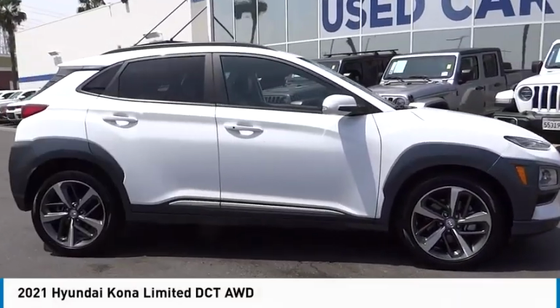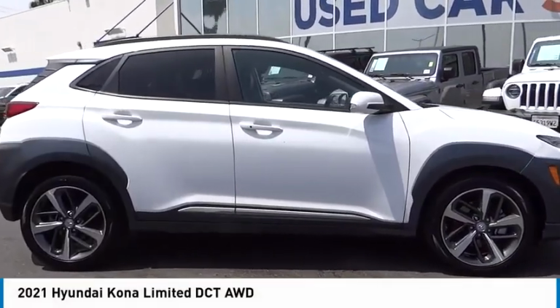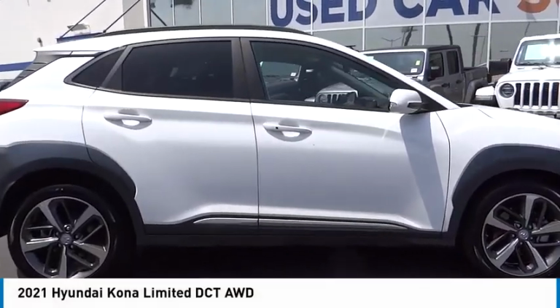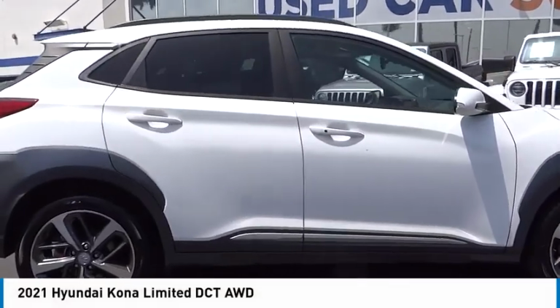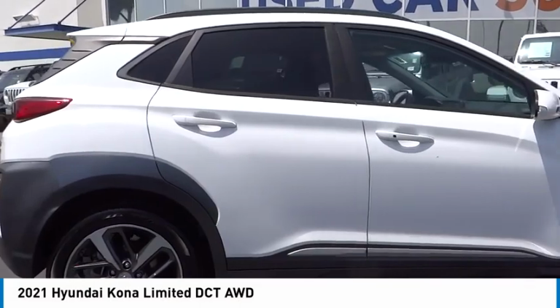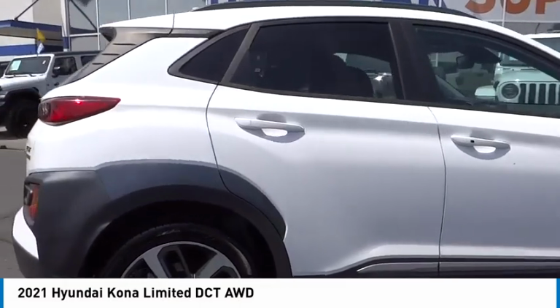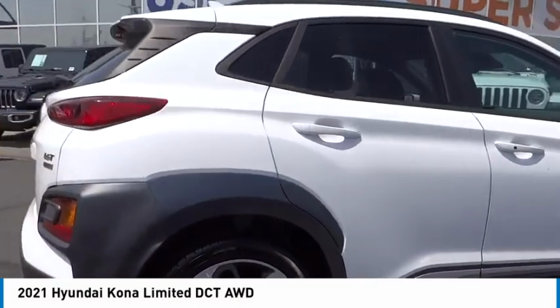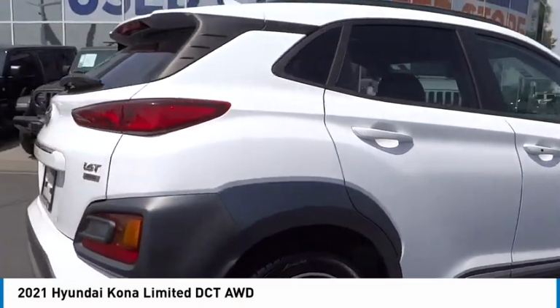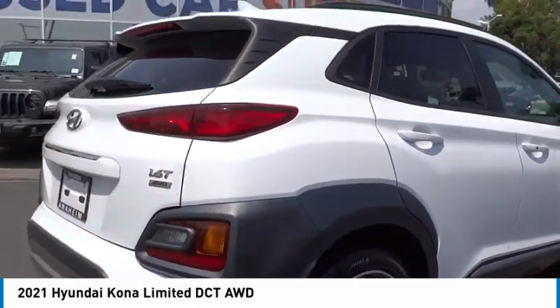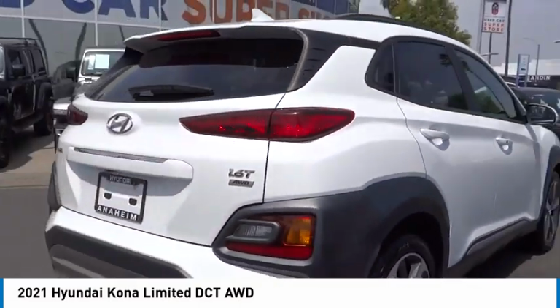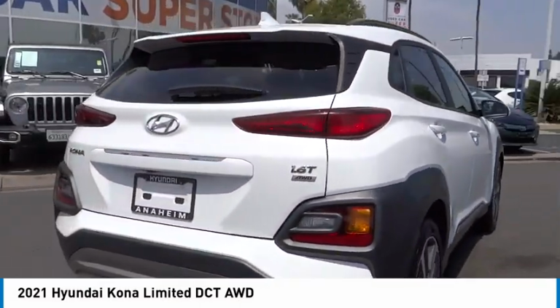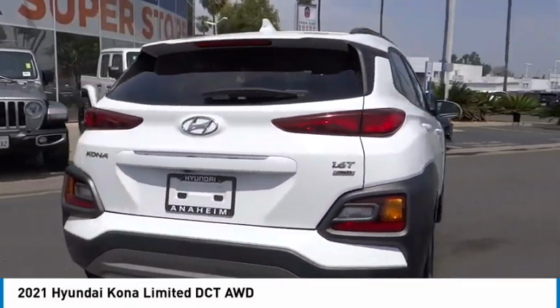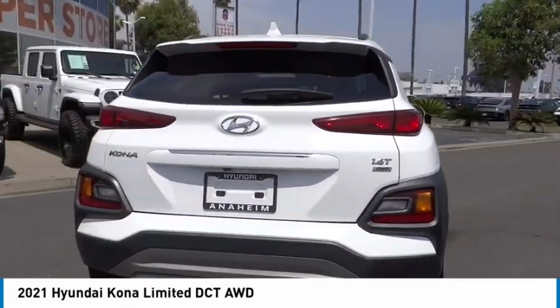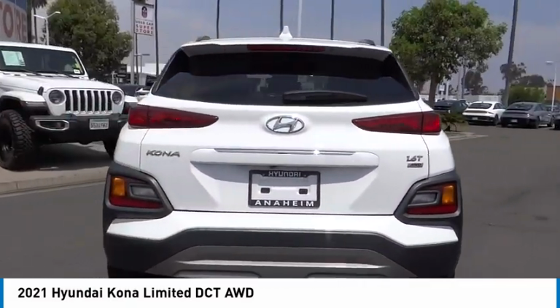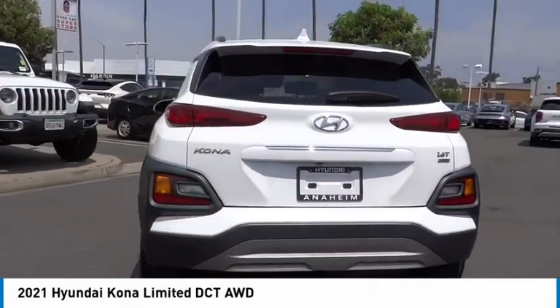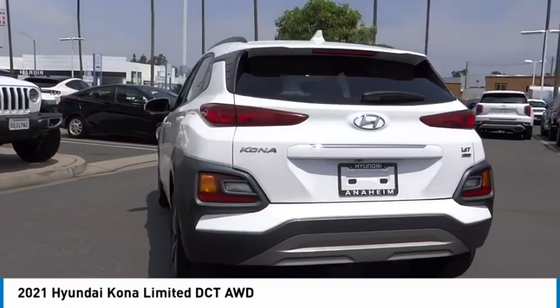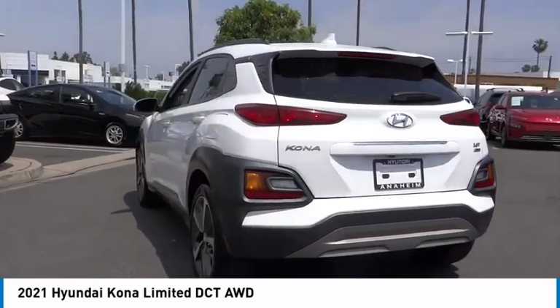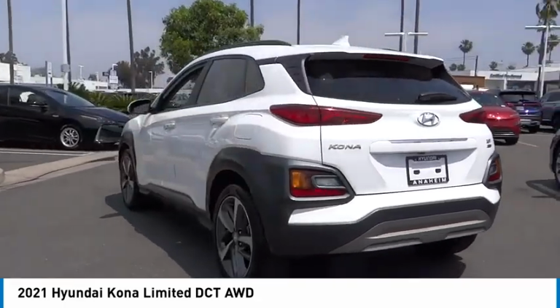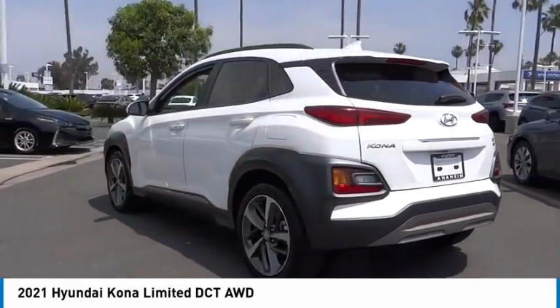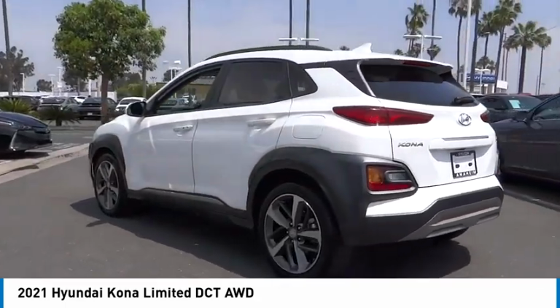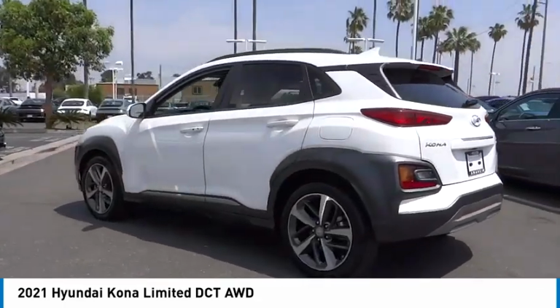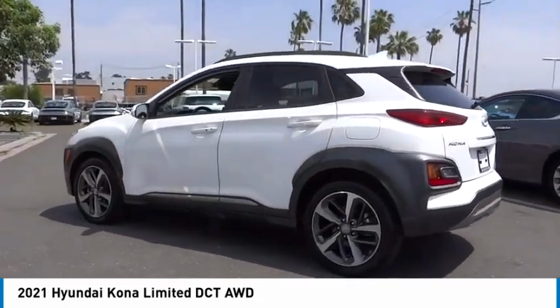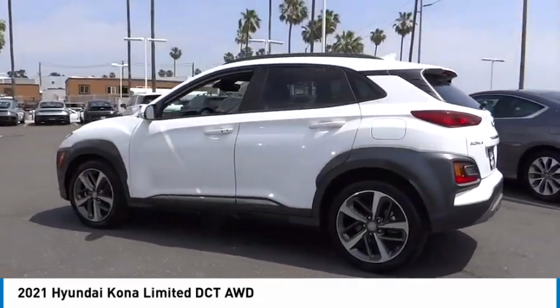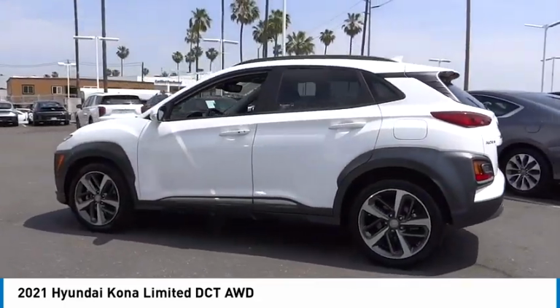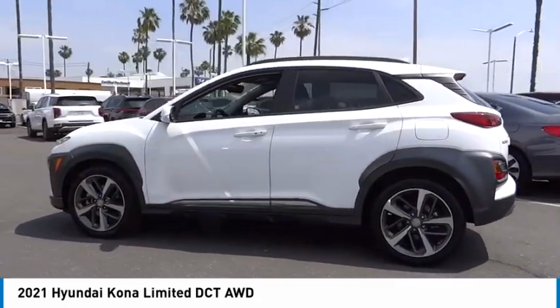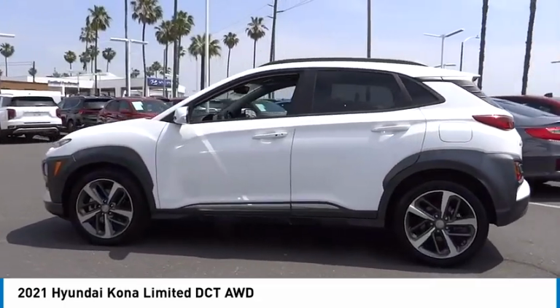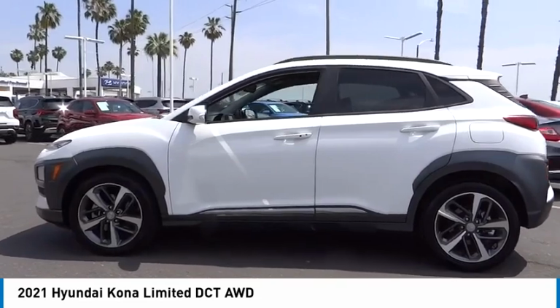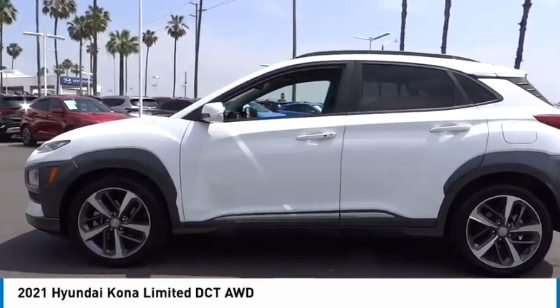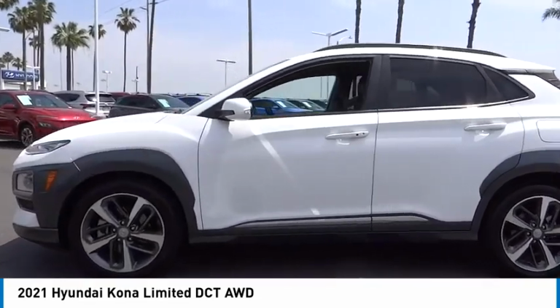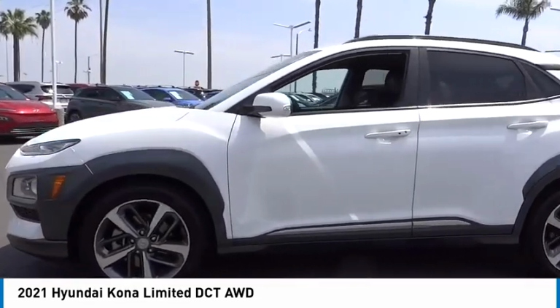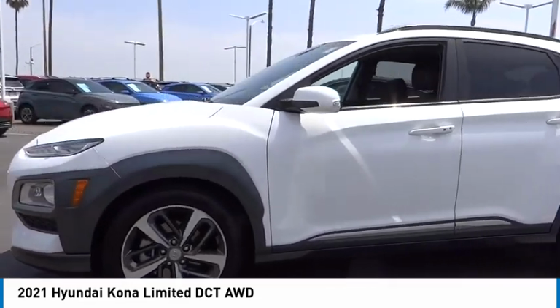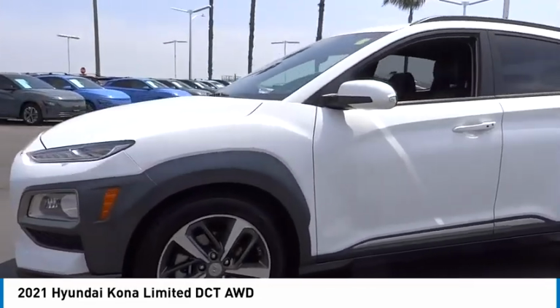Stop by and take a look at the 2021 Kona. The Hyundai Kona provides a wide variety of functionality in a small SUV body. The energetic design is perfect for those looking to marry their adventurous side with their urban lifestyle.